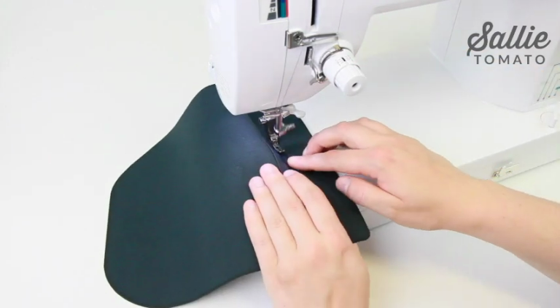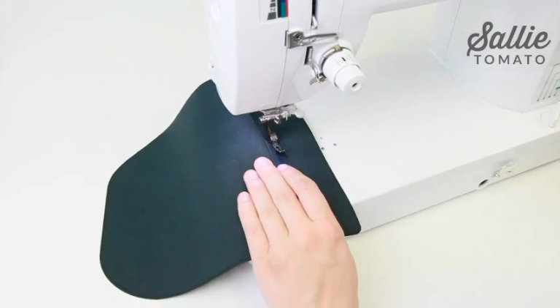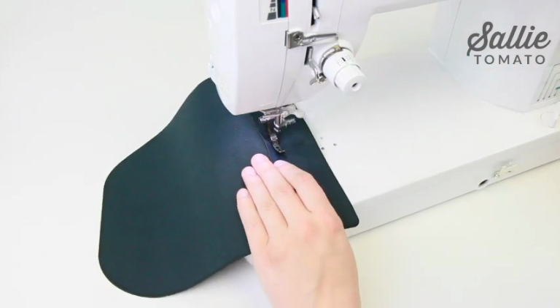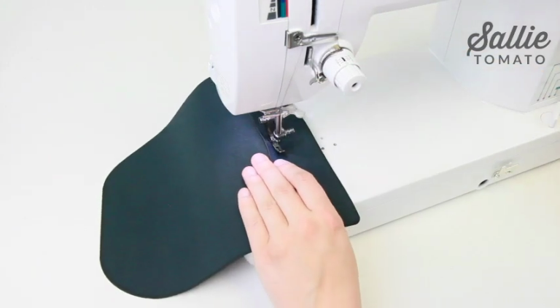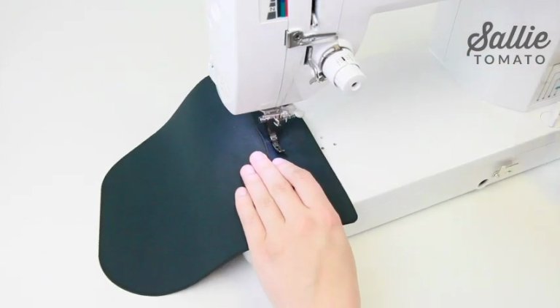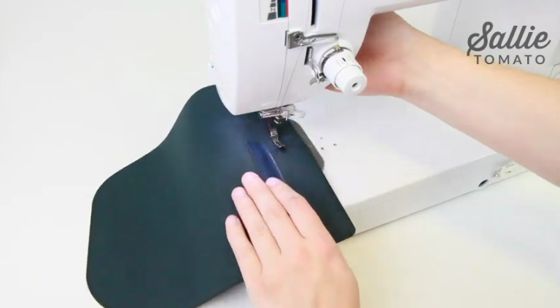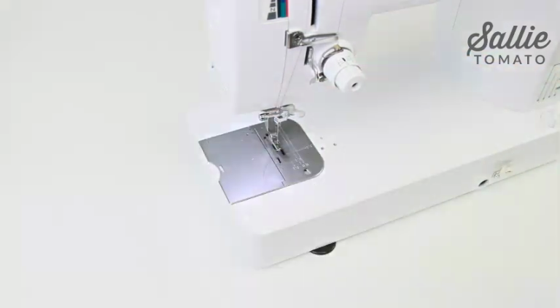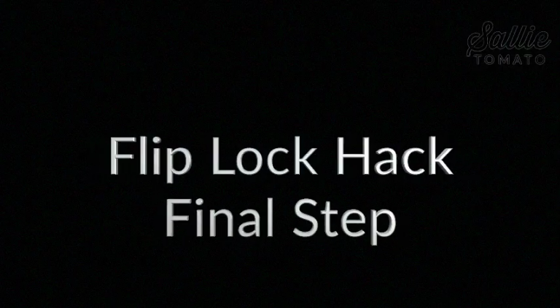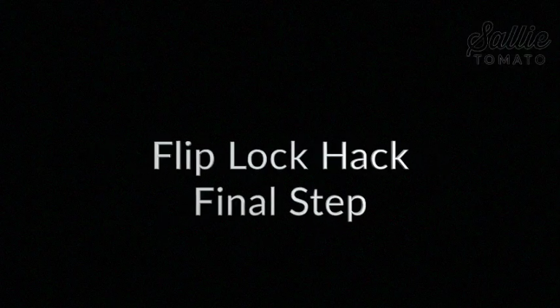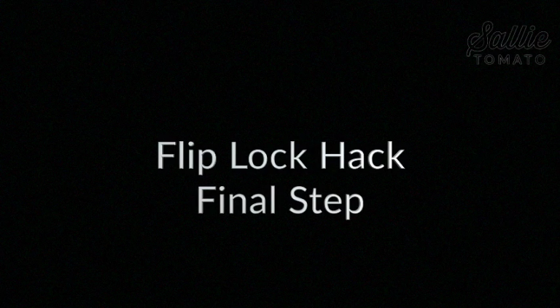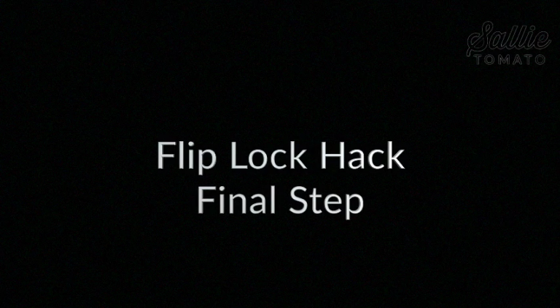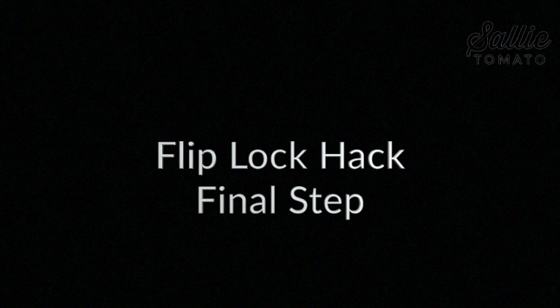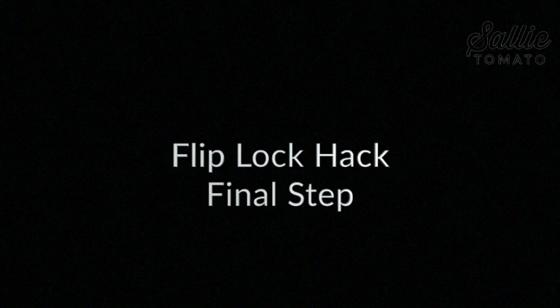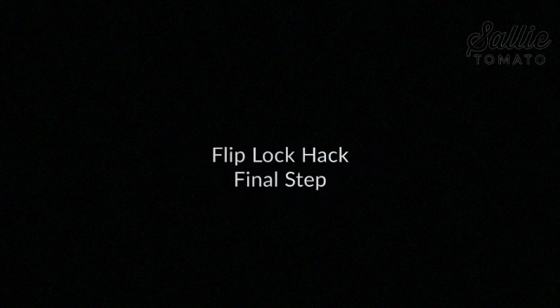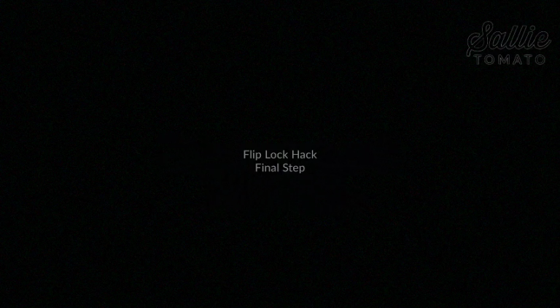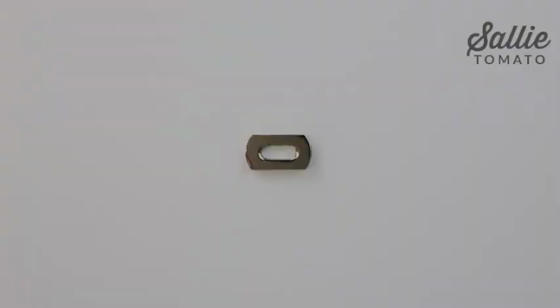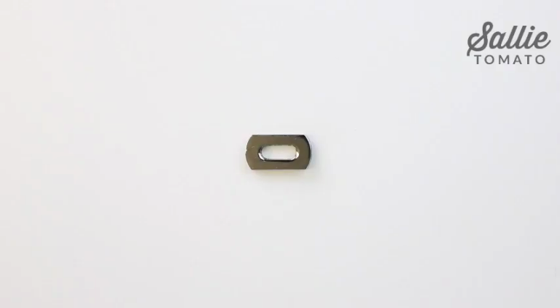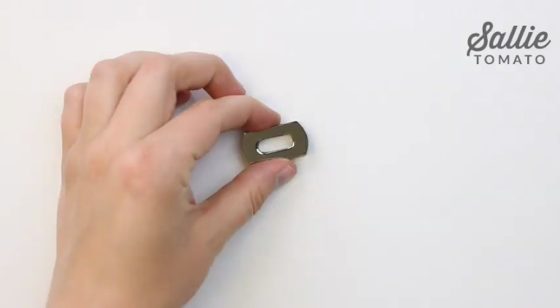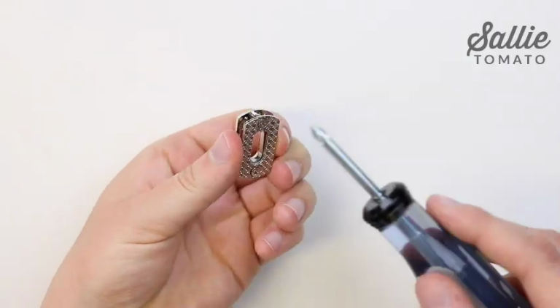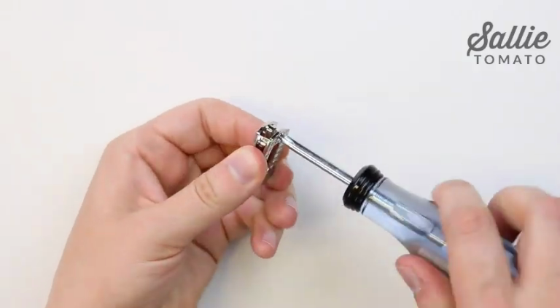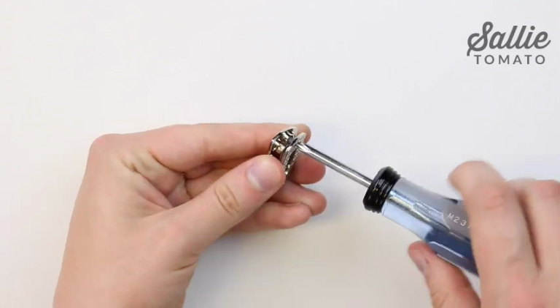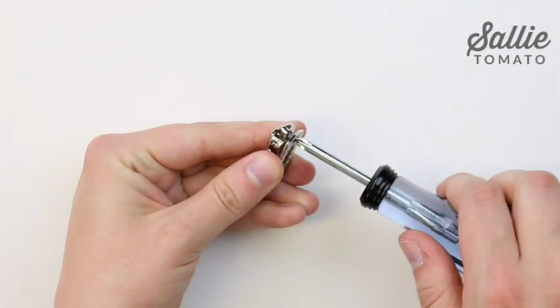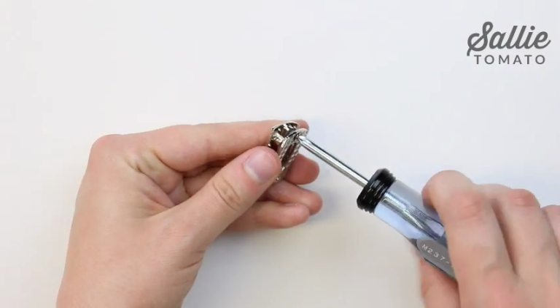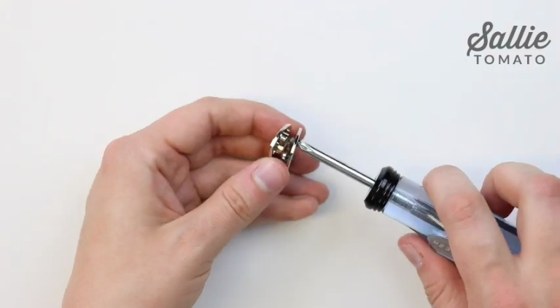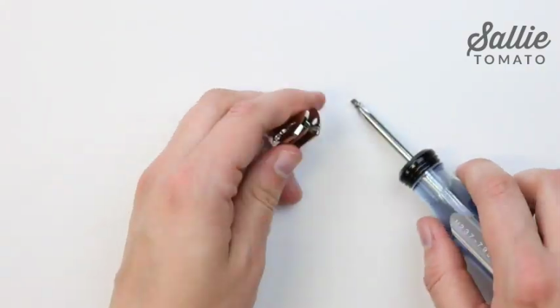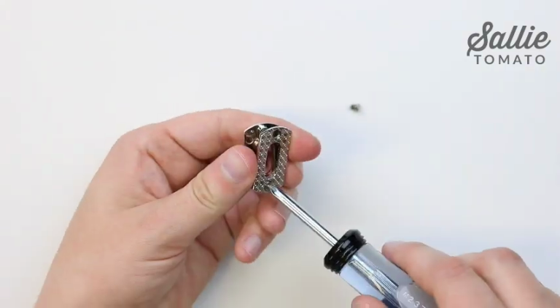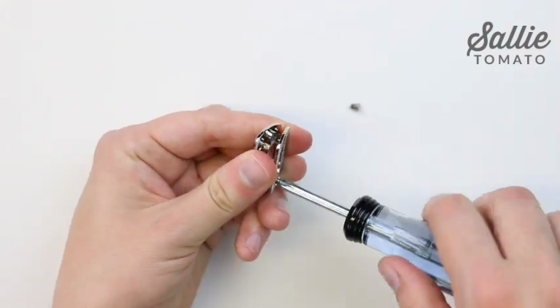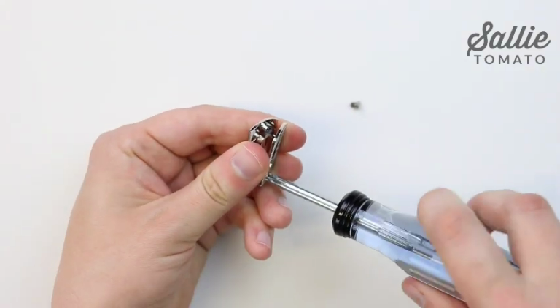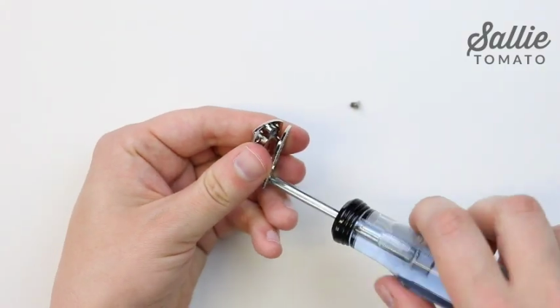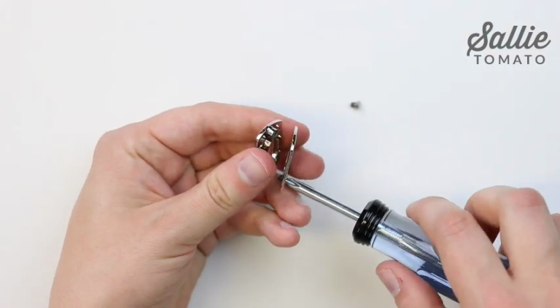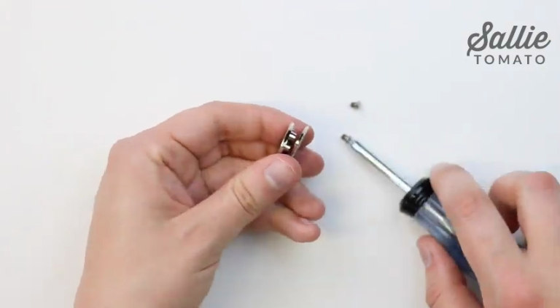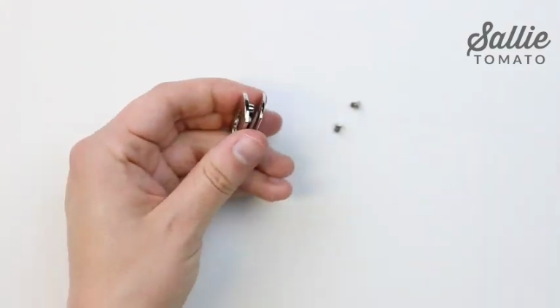Once that is done, you'll follow all the instructions in the pattern except for the section on preparing the outer panel. Unscrew the screws from the remaining piece of hardware to separate the faceplate from the backplate.